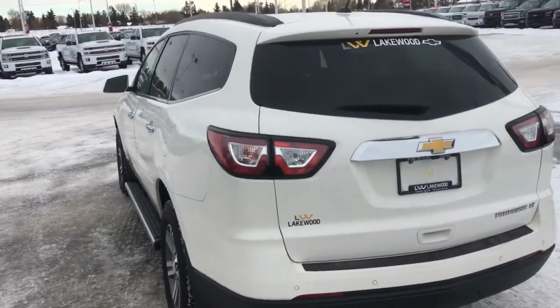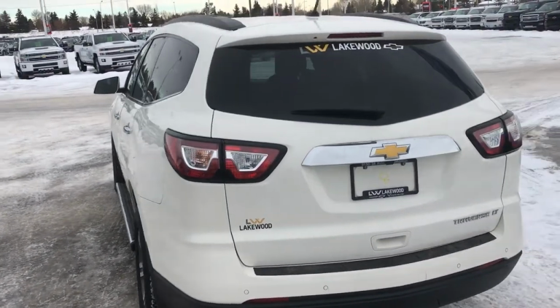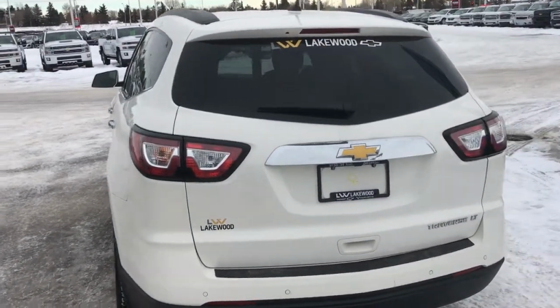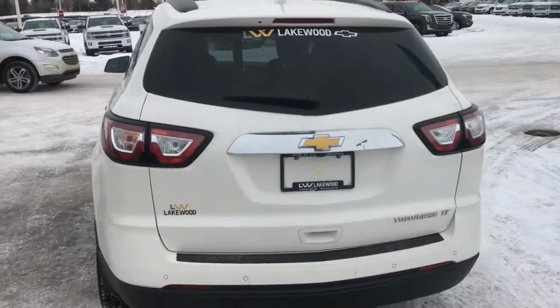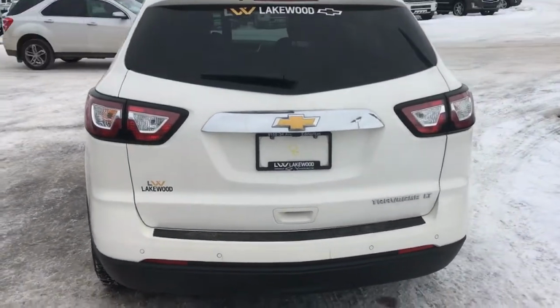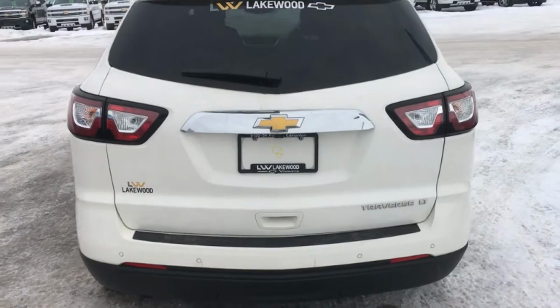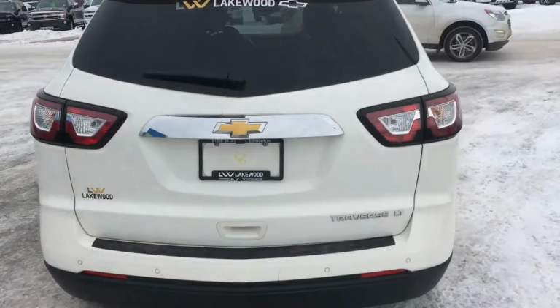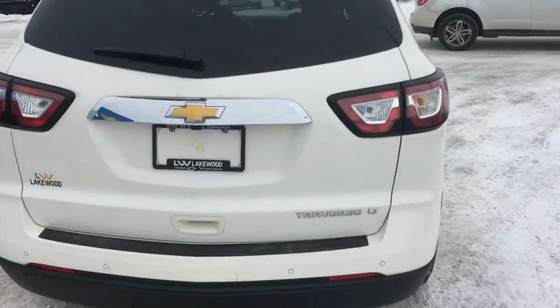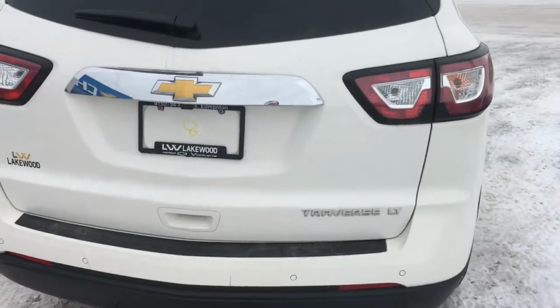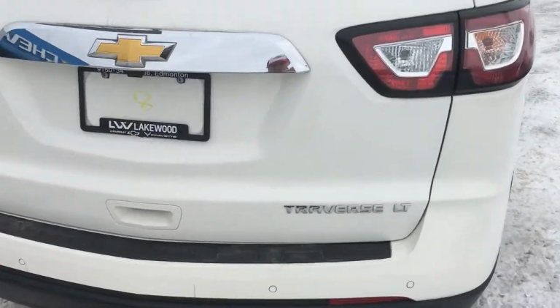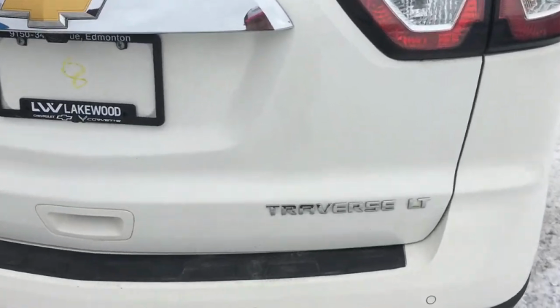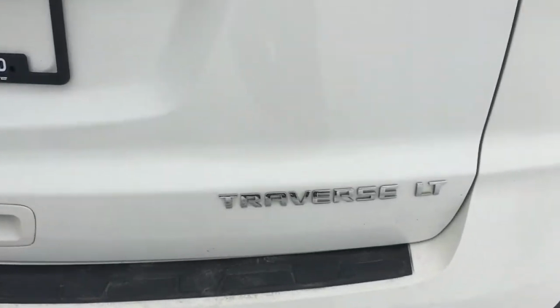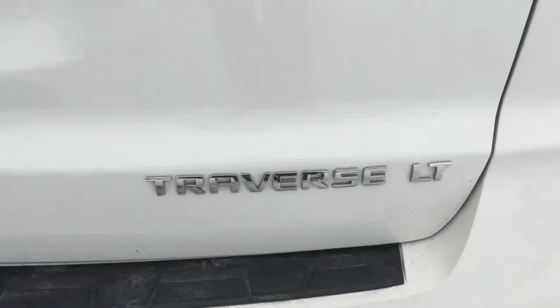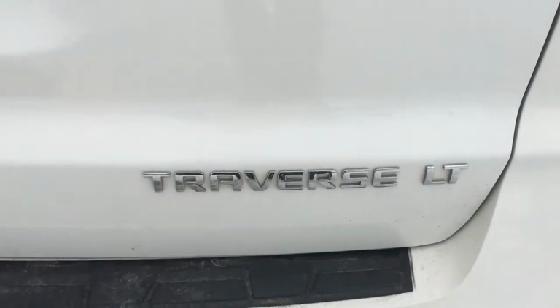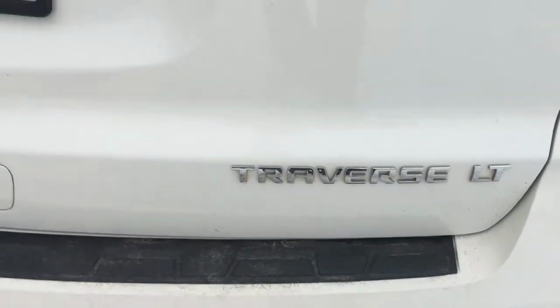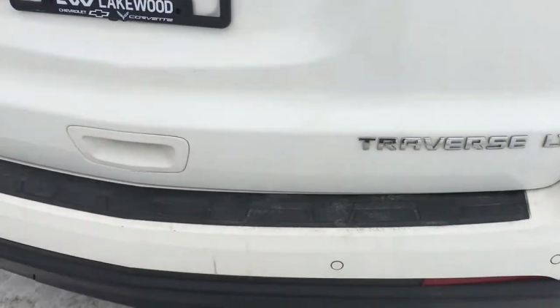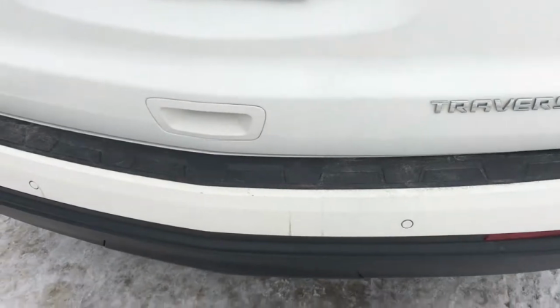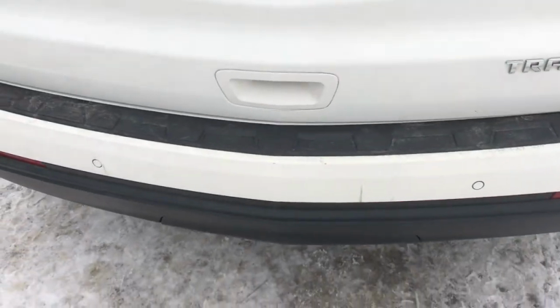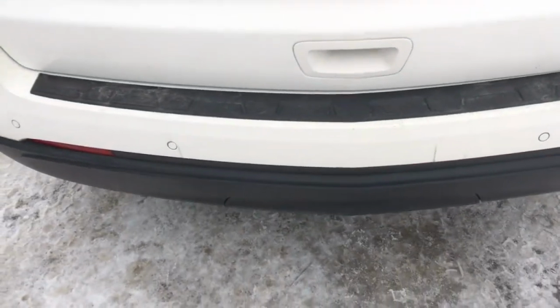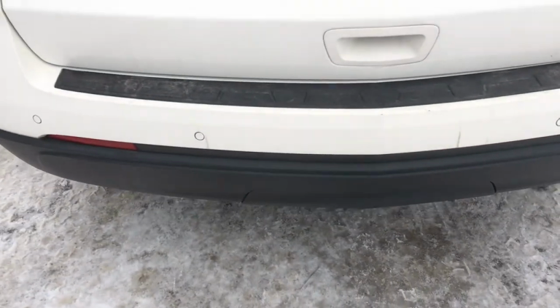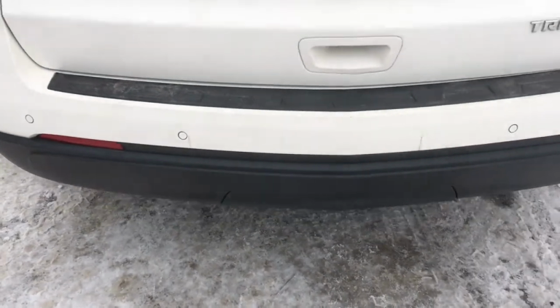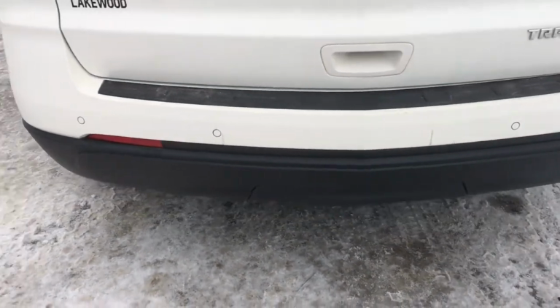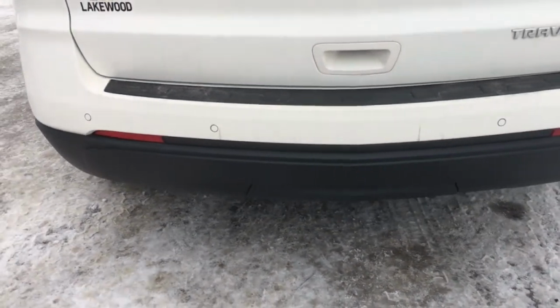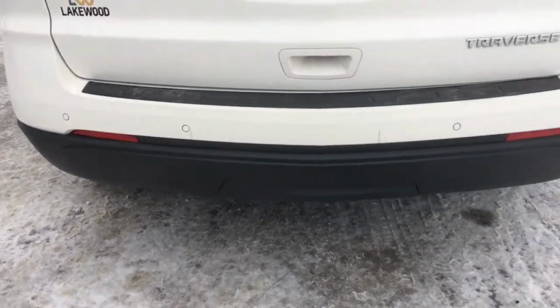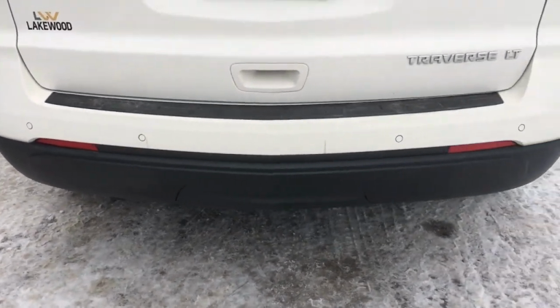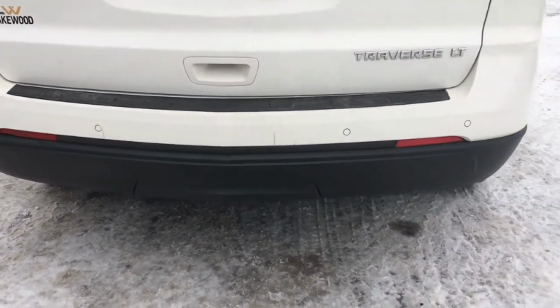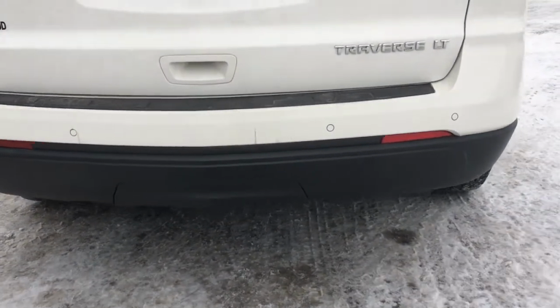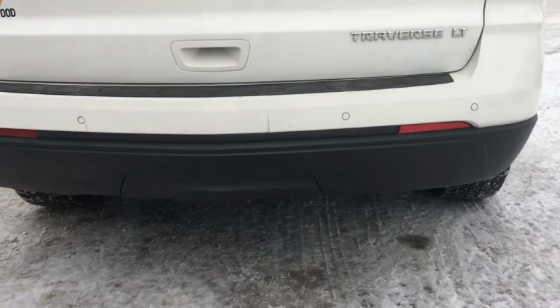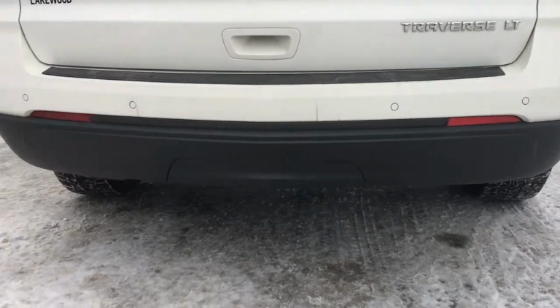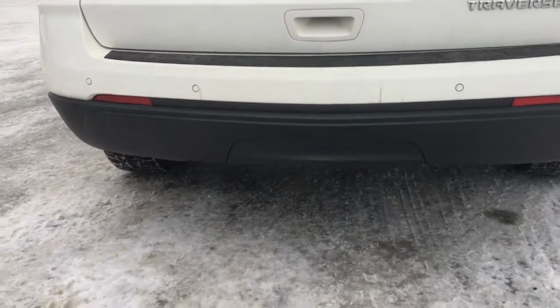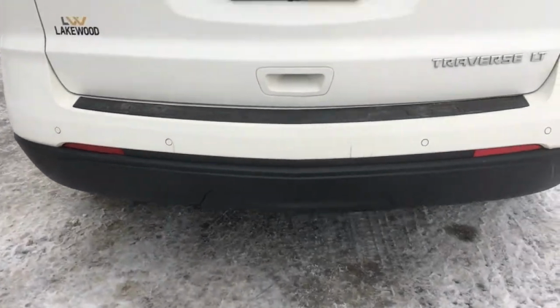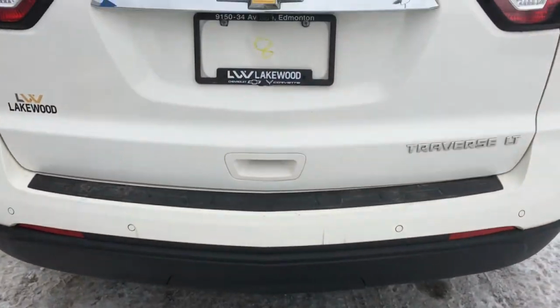Now at the back you can see this is from Lakewood Chevrolet, as we have stickered this one up. There you go — the Traverse LT — with the nice running board bumper with backup sensors, and the nice reflectors tucked nicely inside.